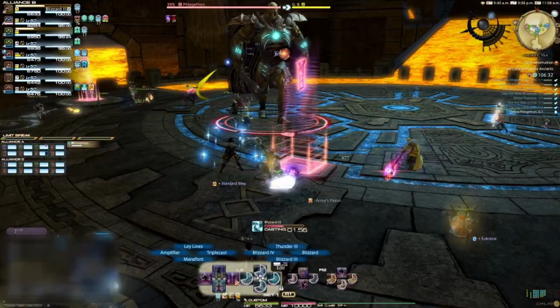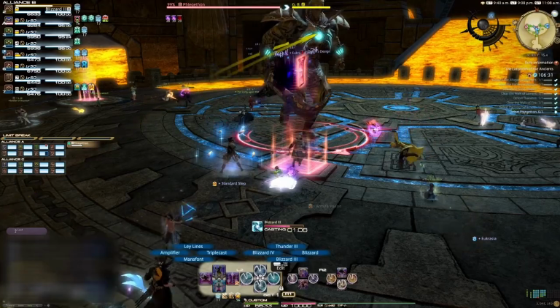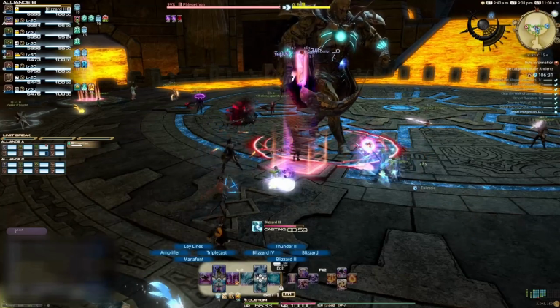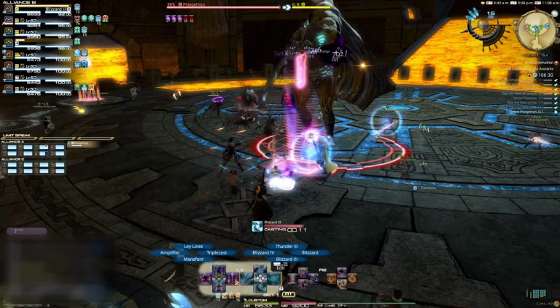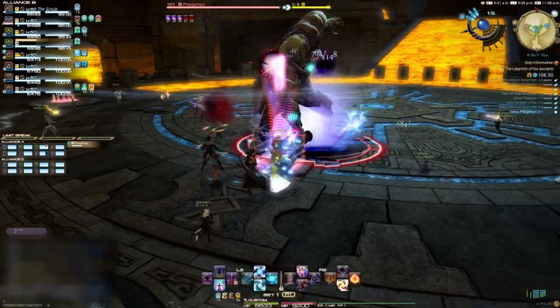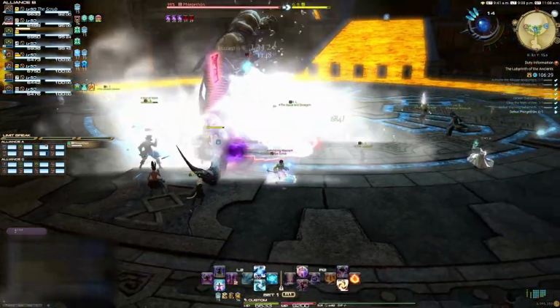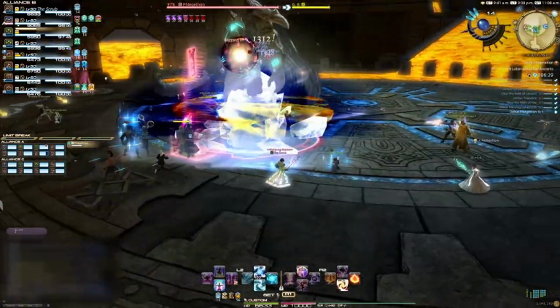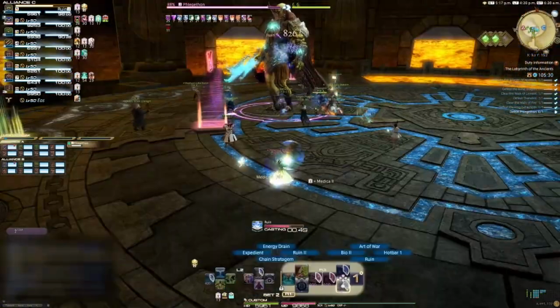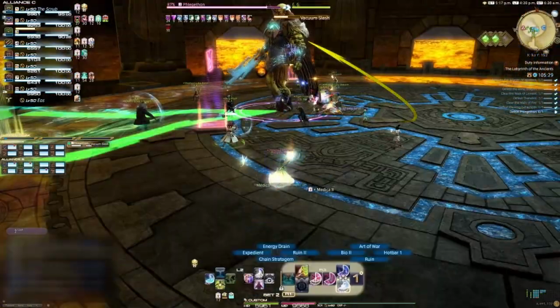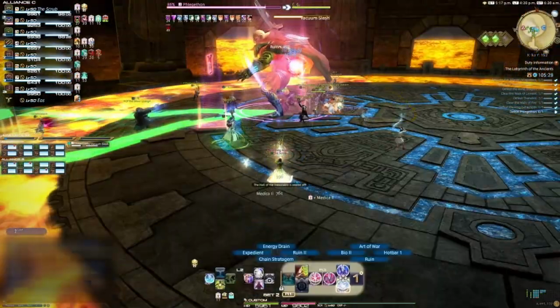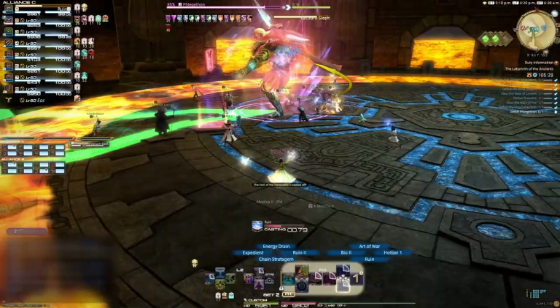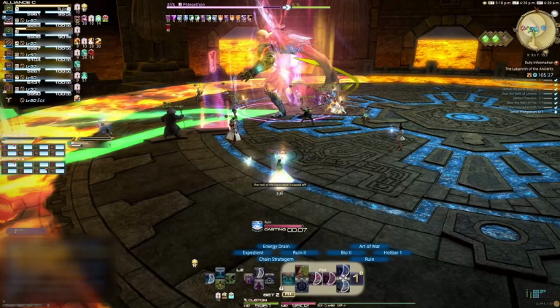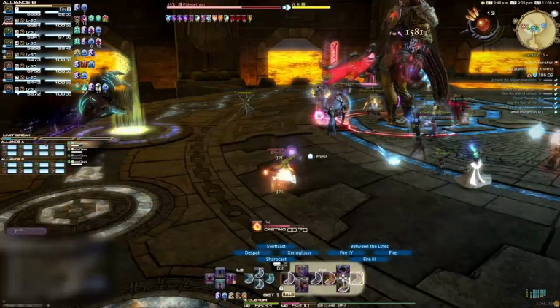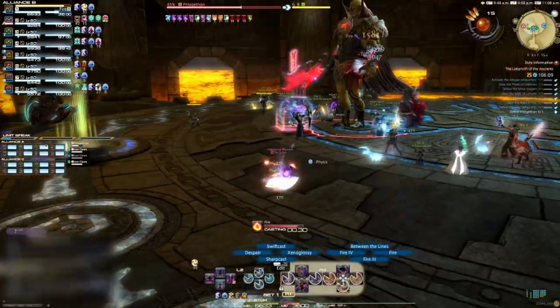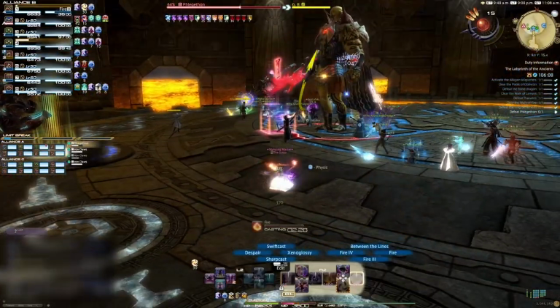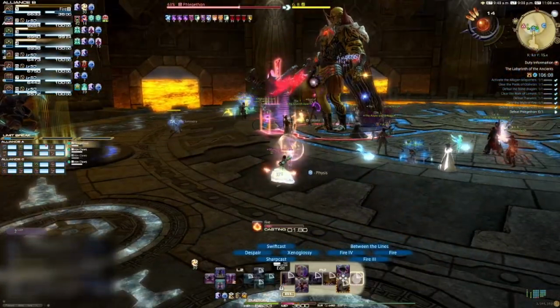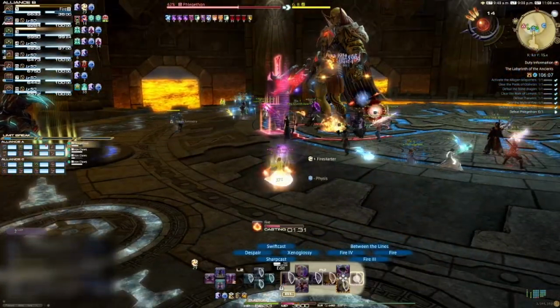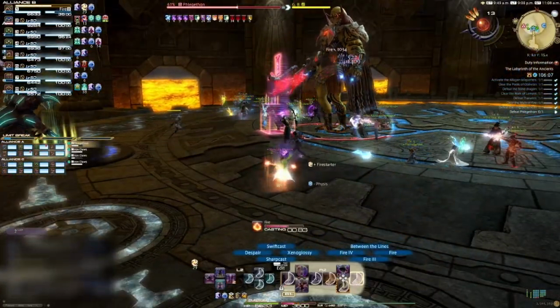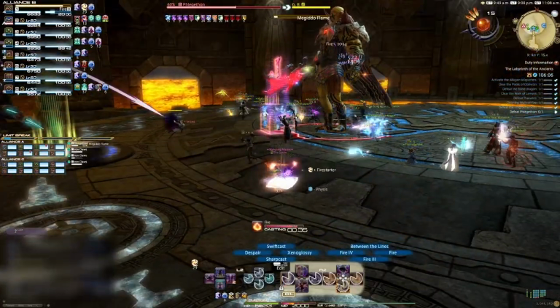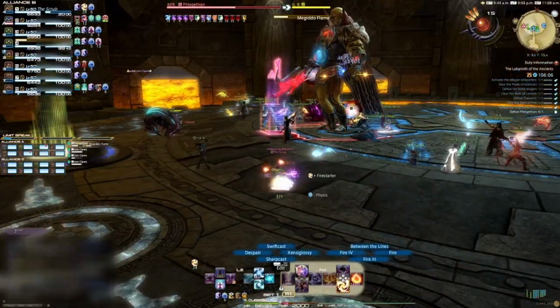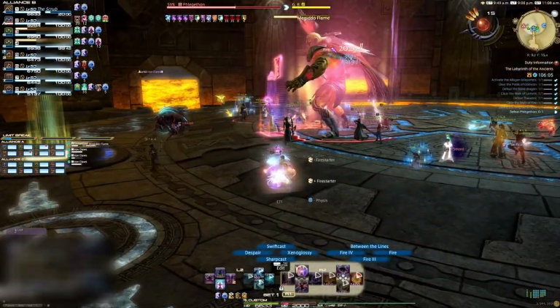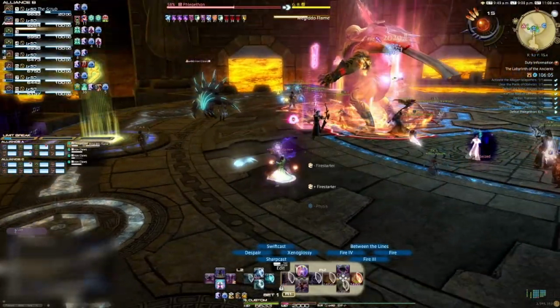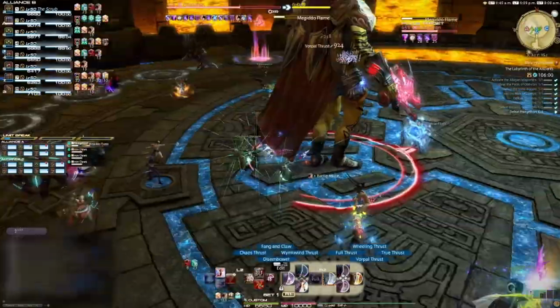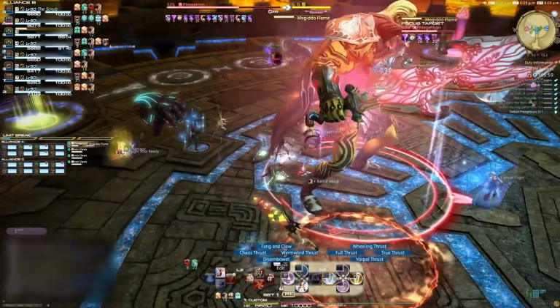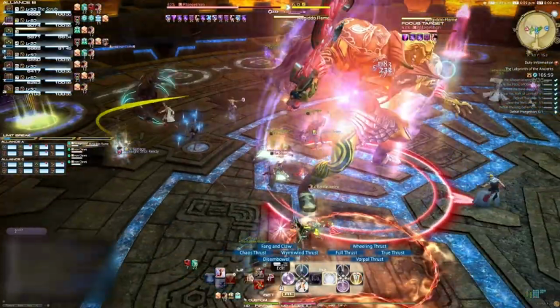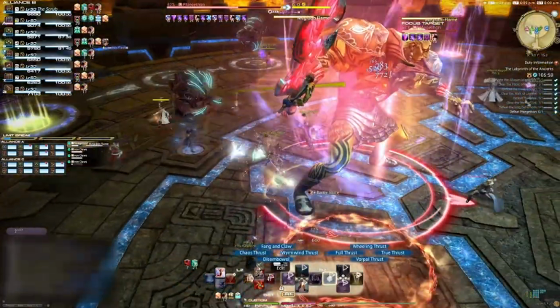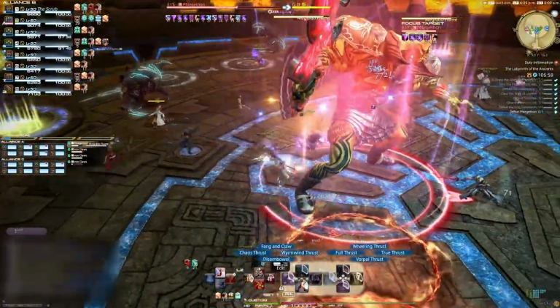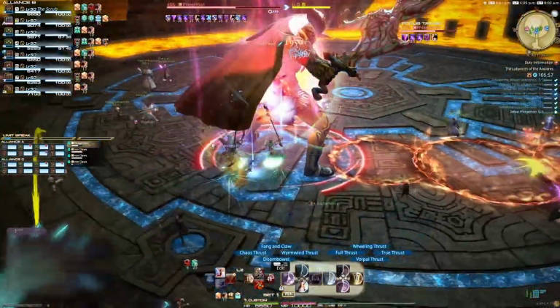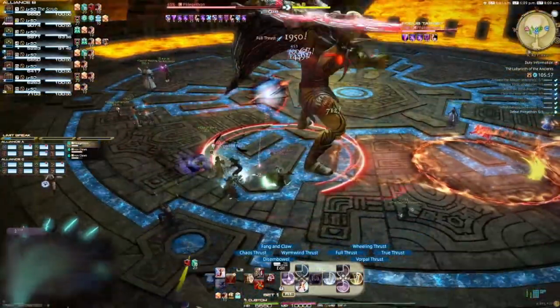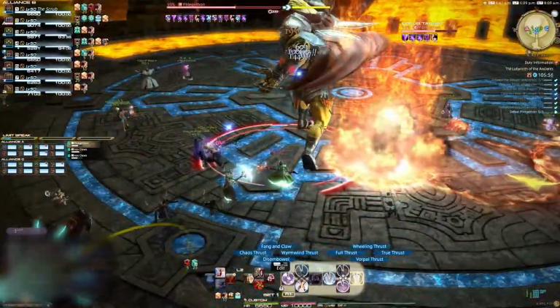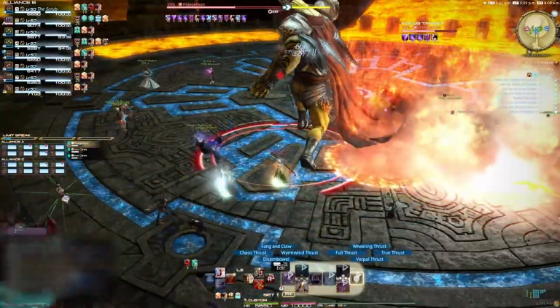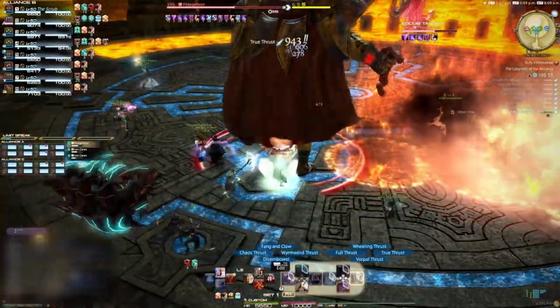Tanks, when you pull the boss, tank him just off center so you can see when he does his ultimate. Vacuum Slash is a cone AoE, so dodge out of the green. Three Iron Claws will spawn — they will target one person in each Alliance. They don't have a lot of health, so DPS them down quickly. Megidoflame is a straight line of circular AoEs towards a player — just move out of the path of the fire to dodge it.